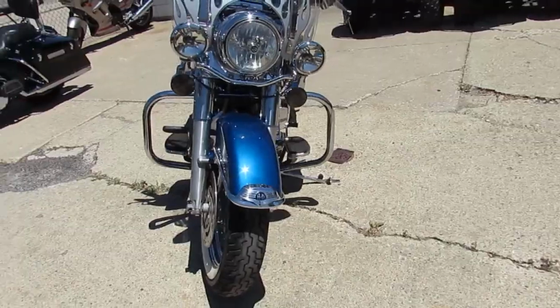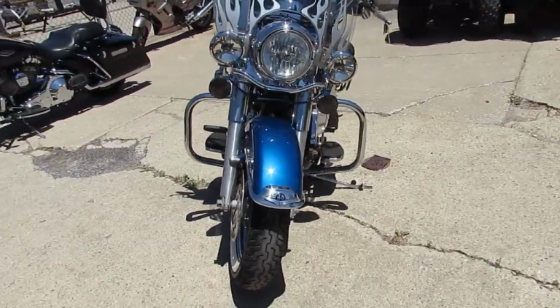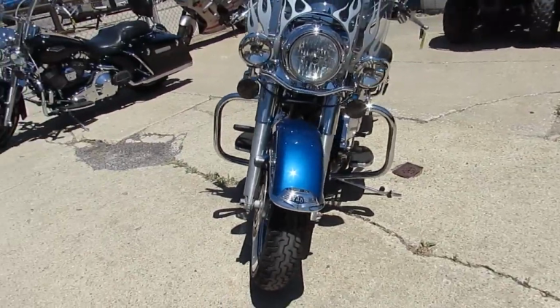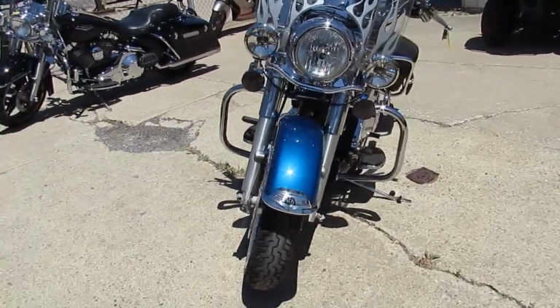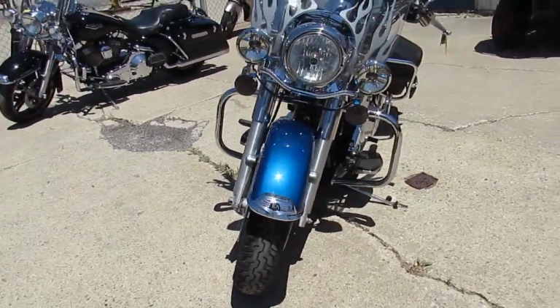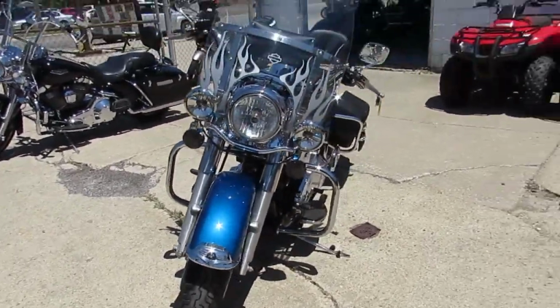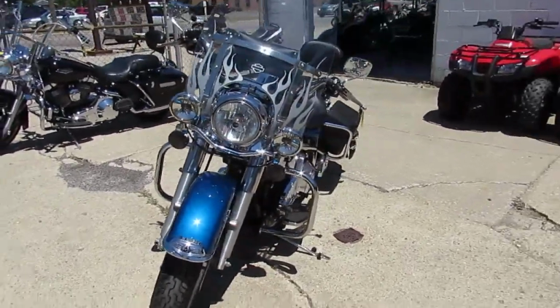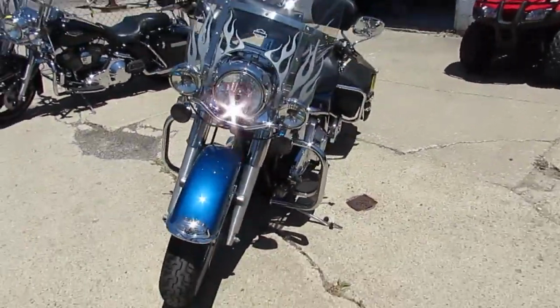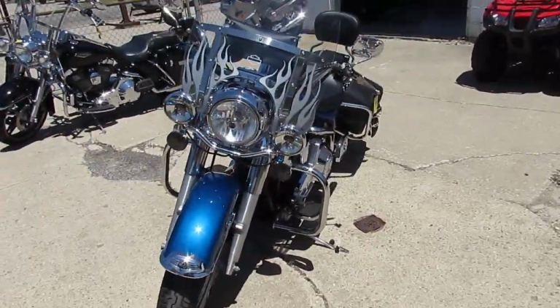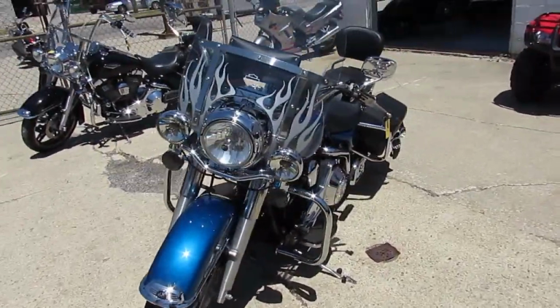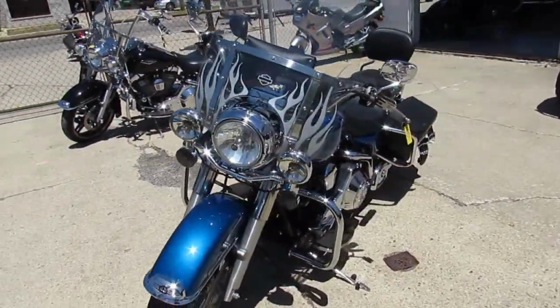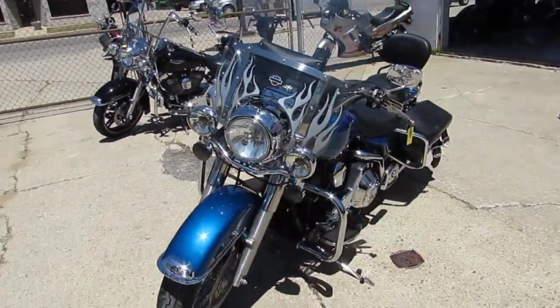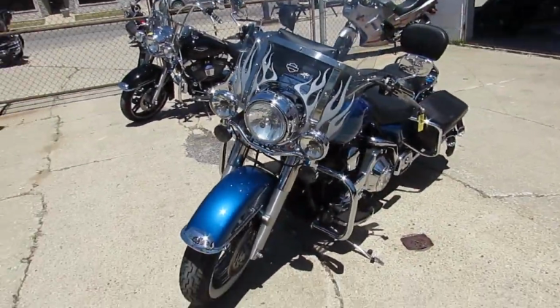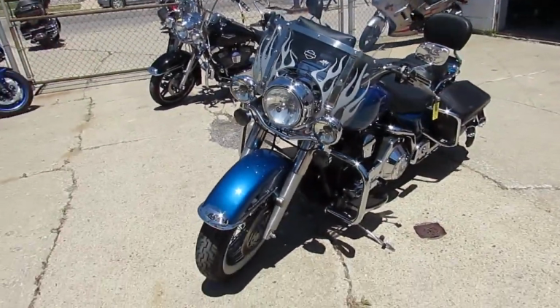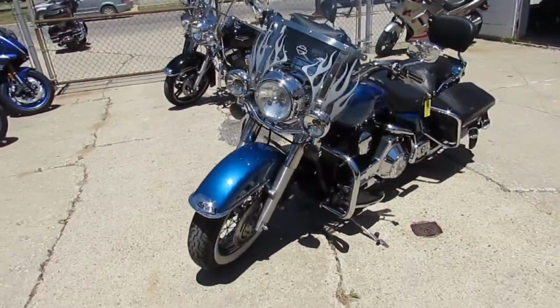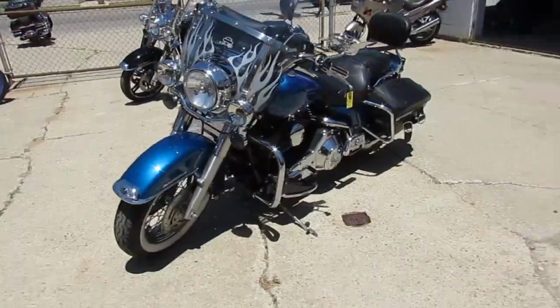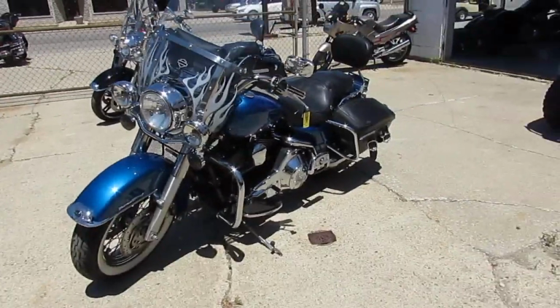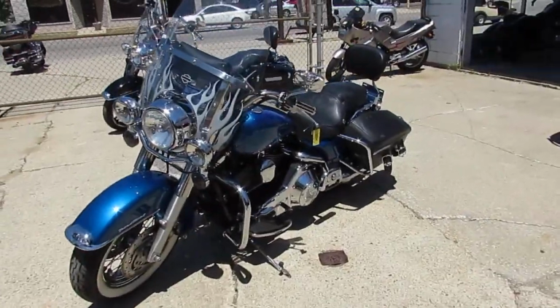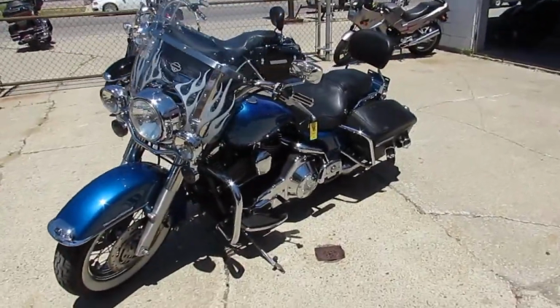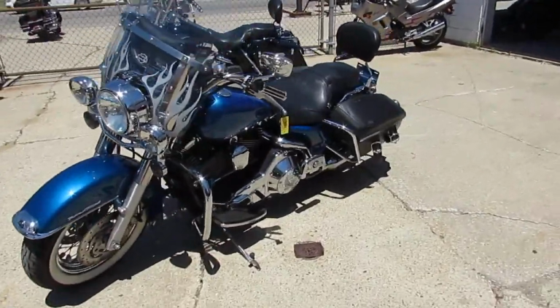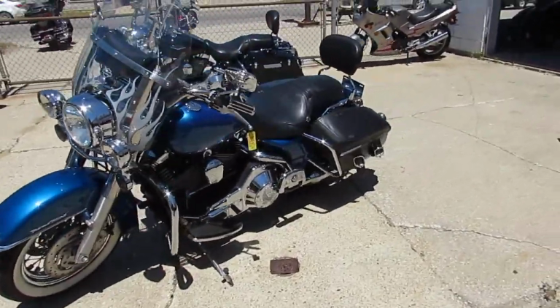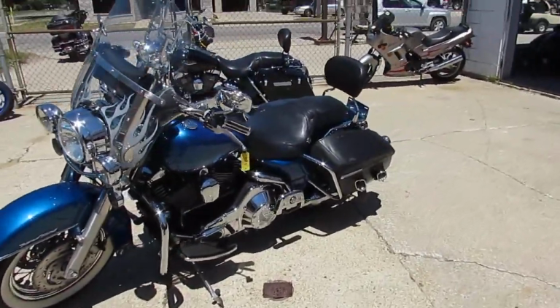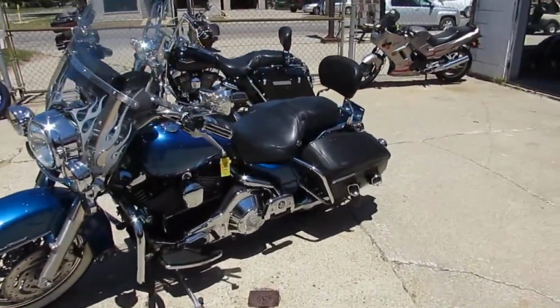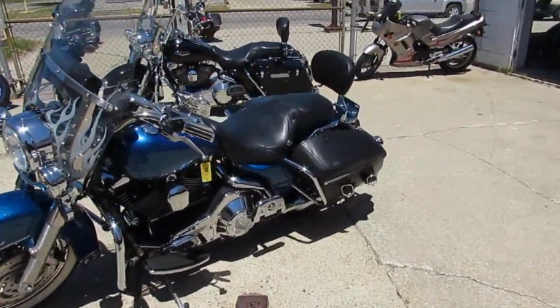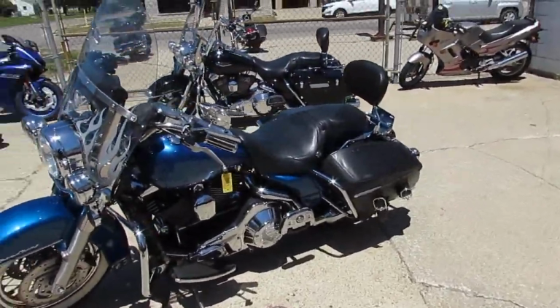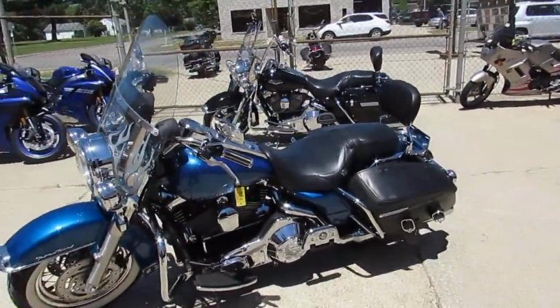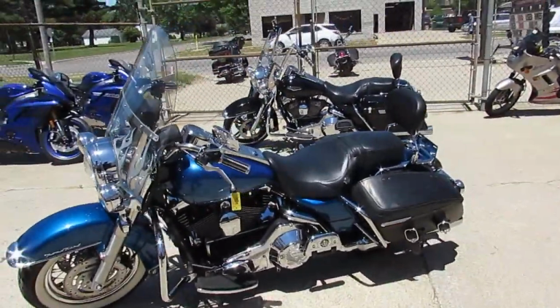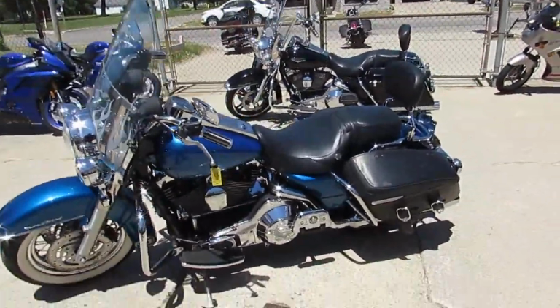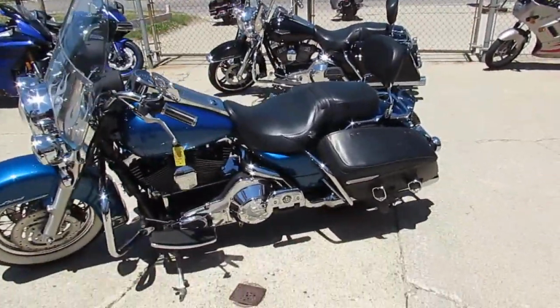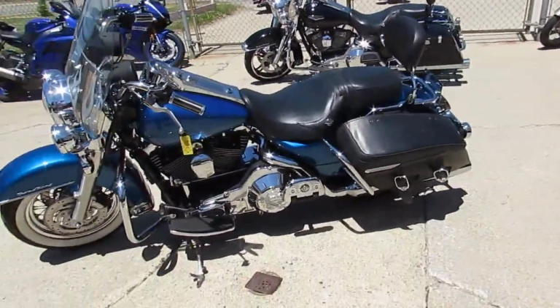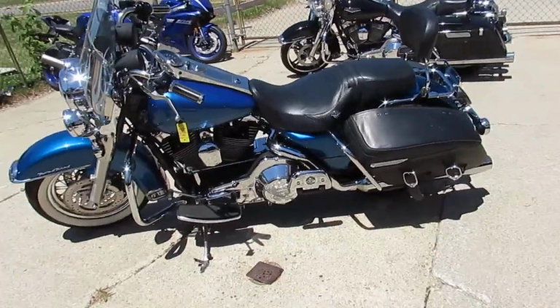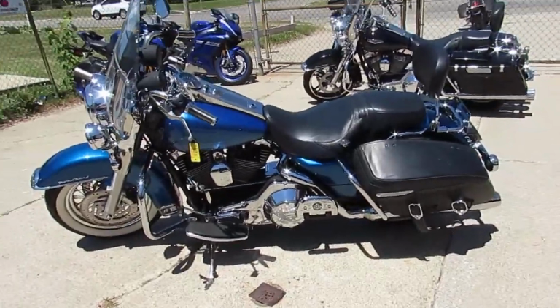This thing is a nice looking bike, guys. It runs strong, mechanically sound, needs nothing. It's a good solid bike. As you guys can see in the video, the paint is in real nice shape.